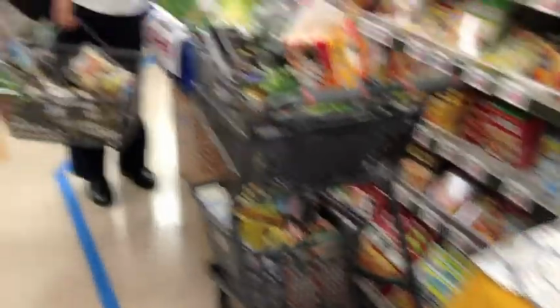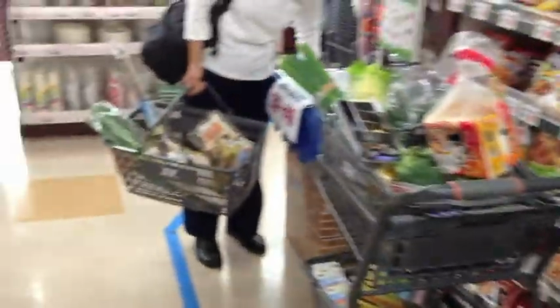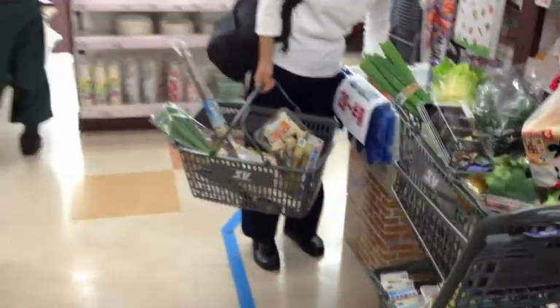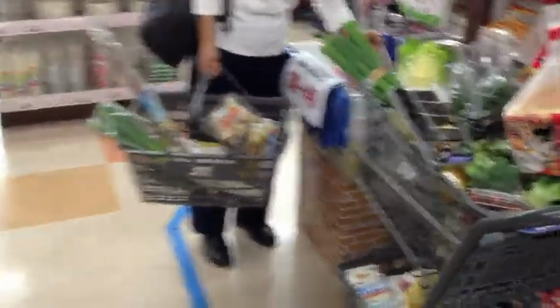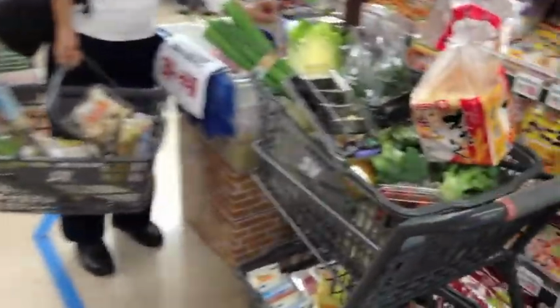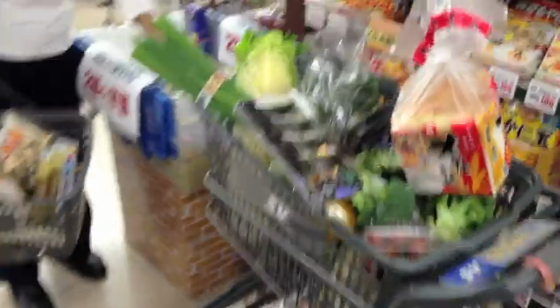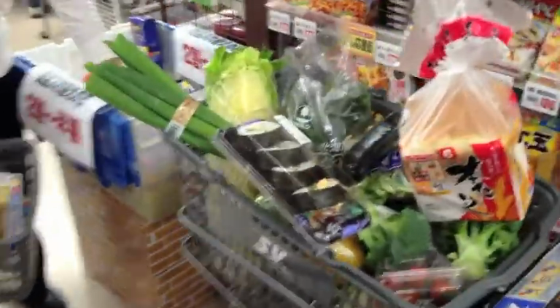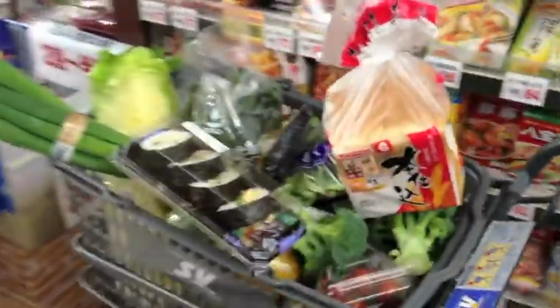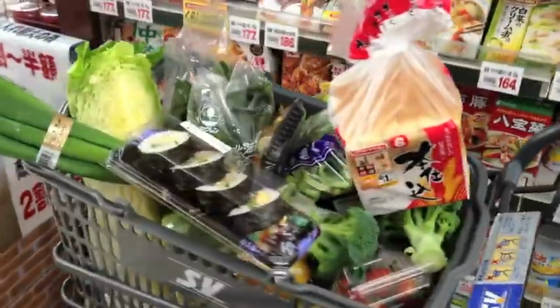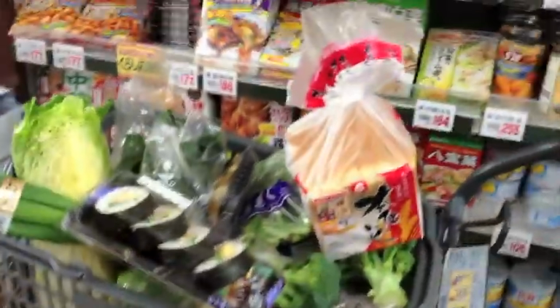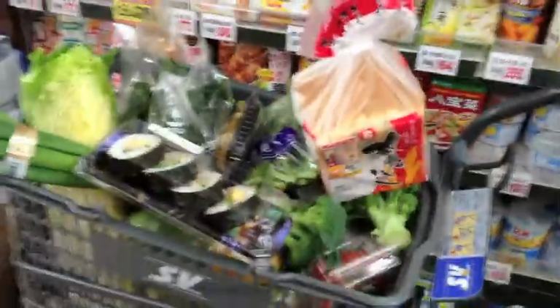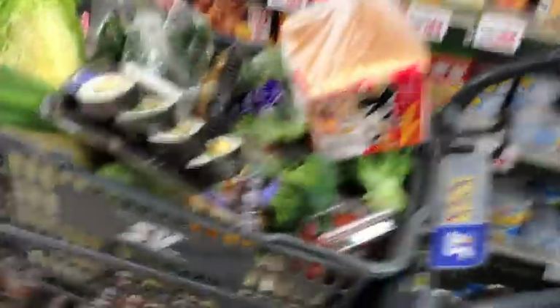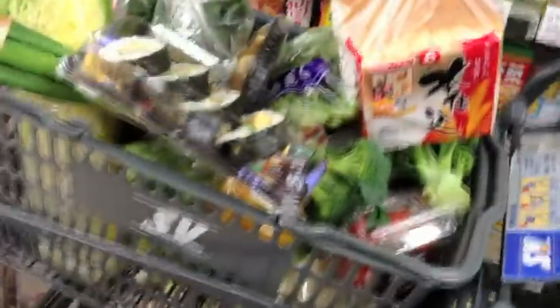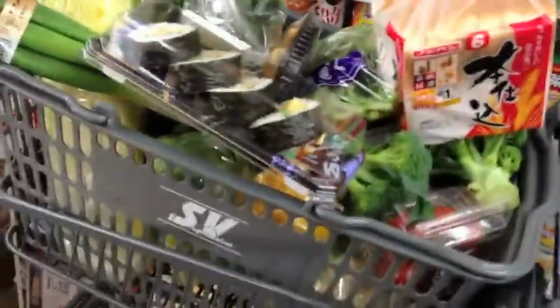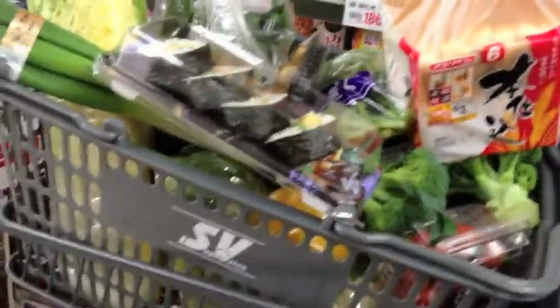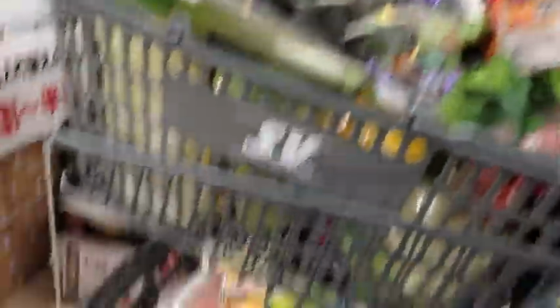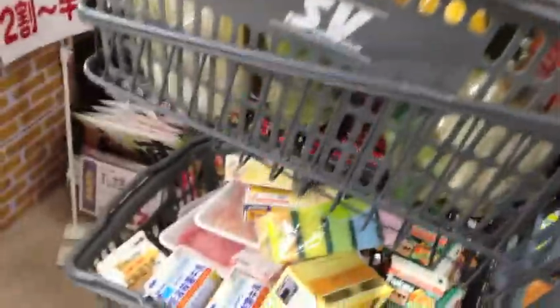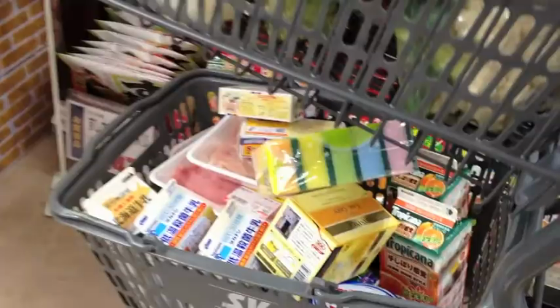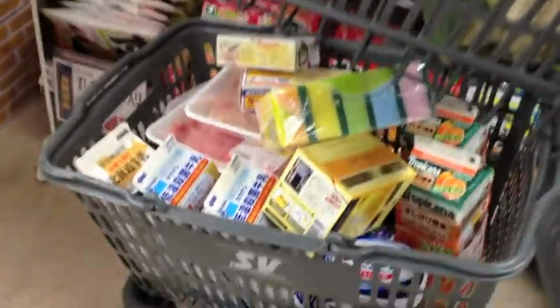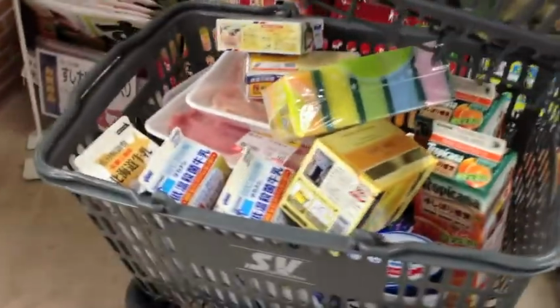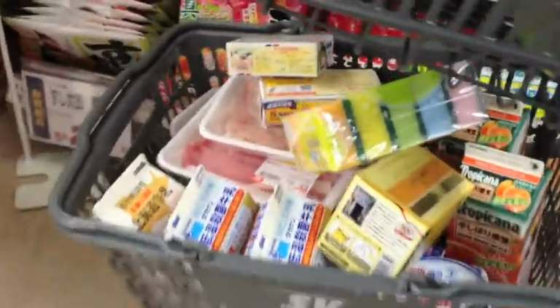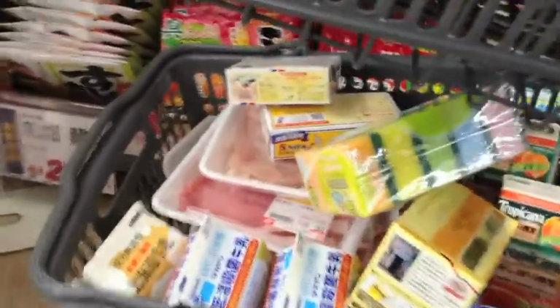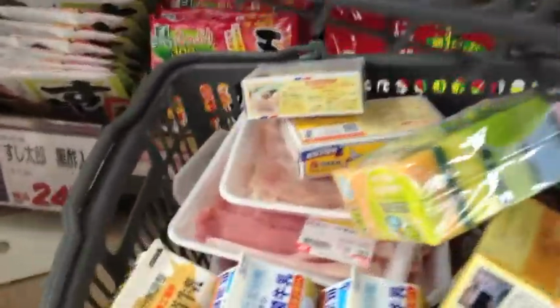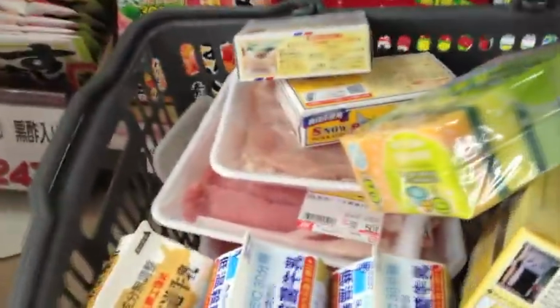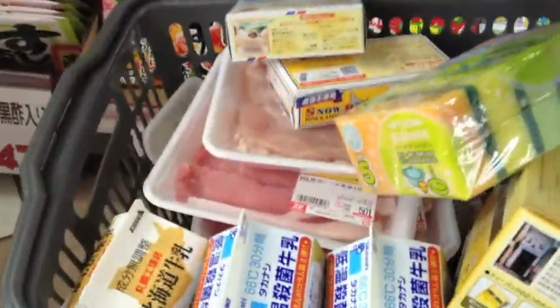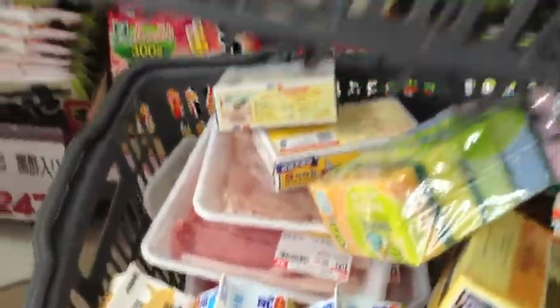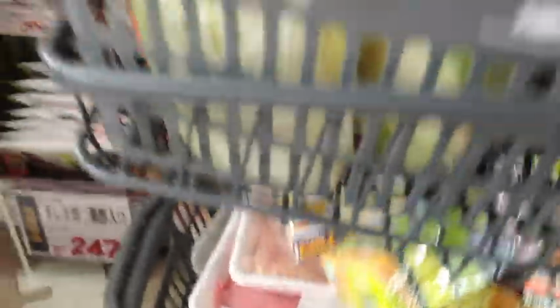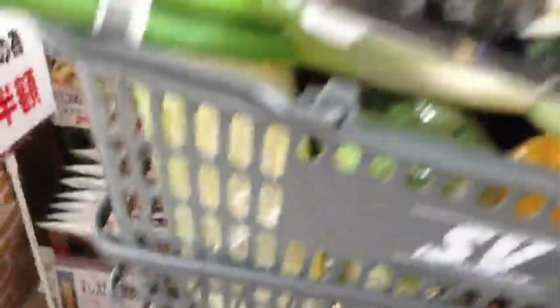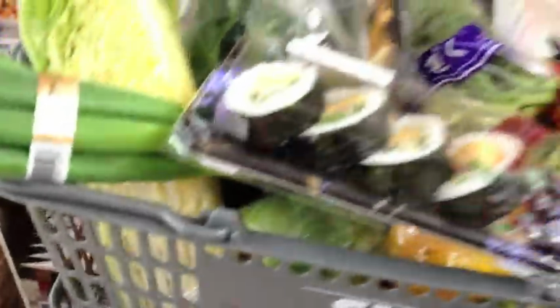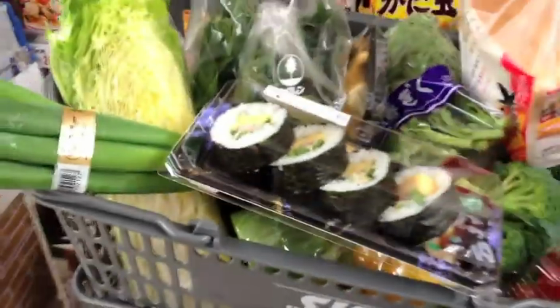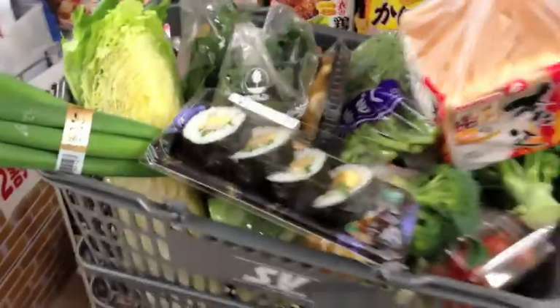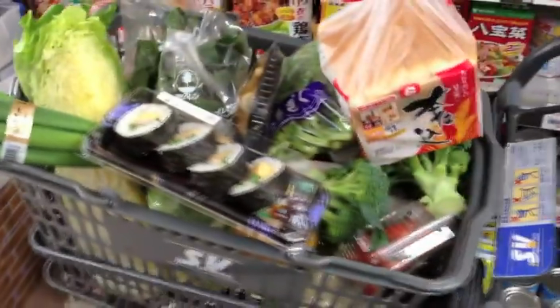Our supermarket does delivery, so I really try to do everything in one week, stock up, get it delivered and put it in our fridge. Yummy yummy.